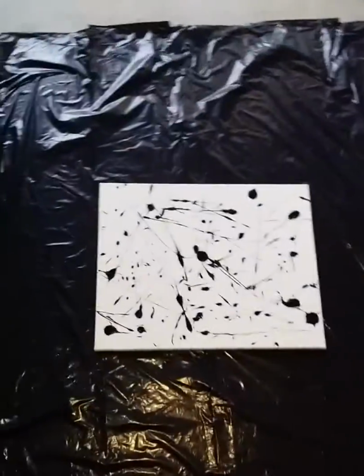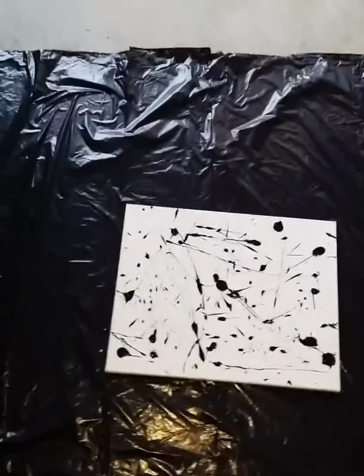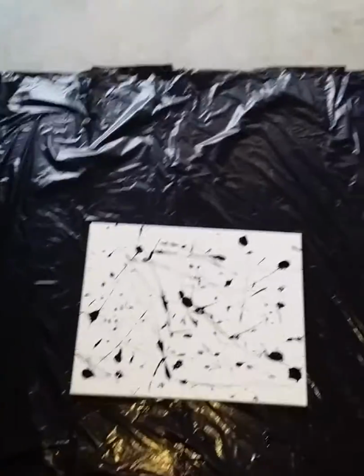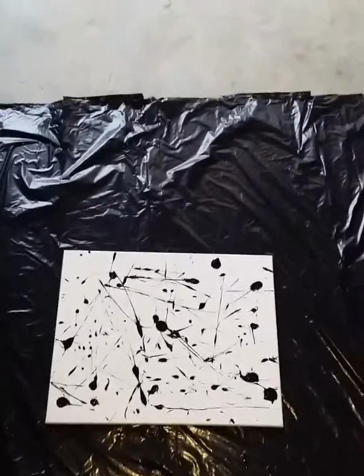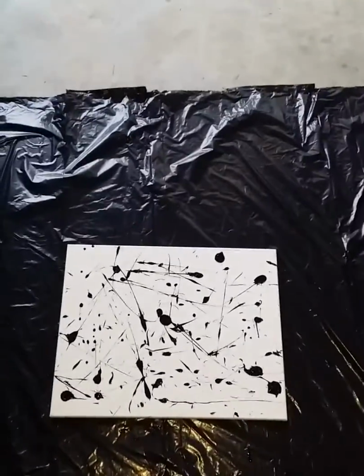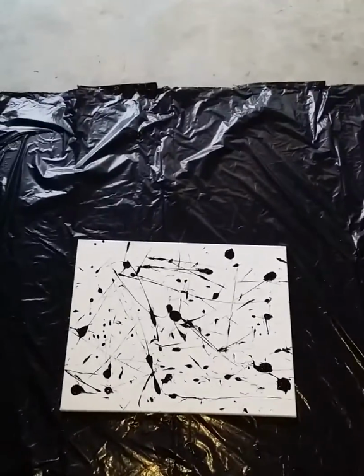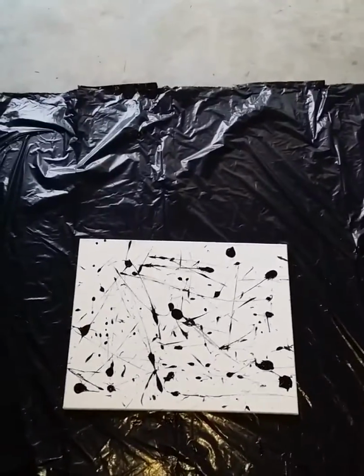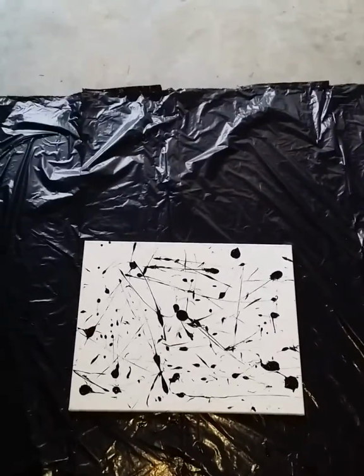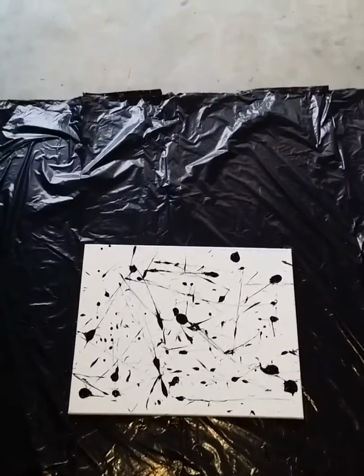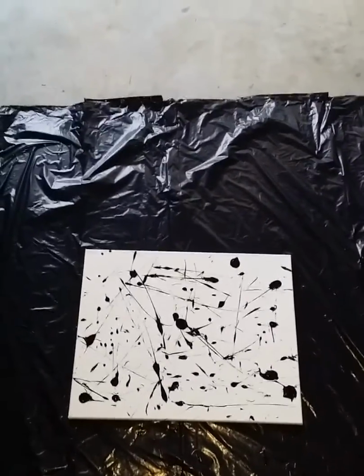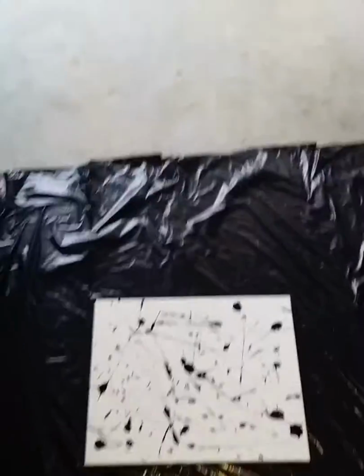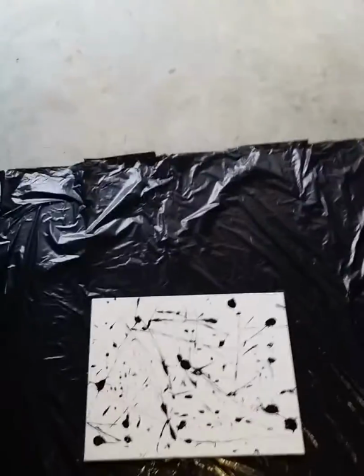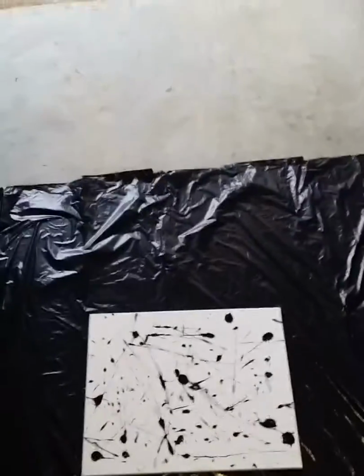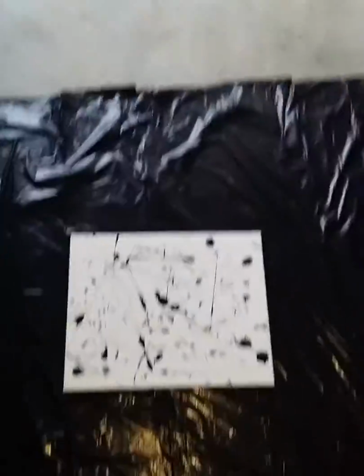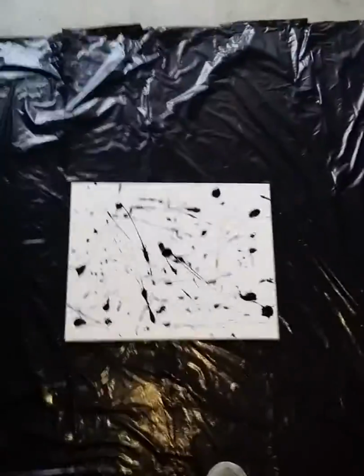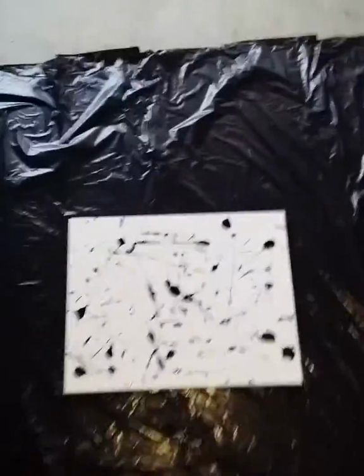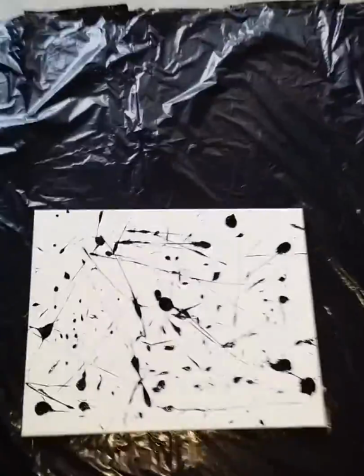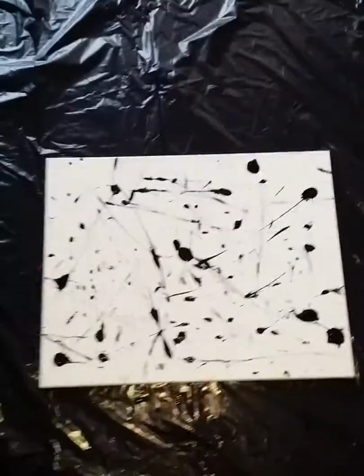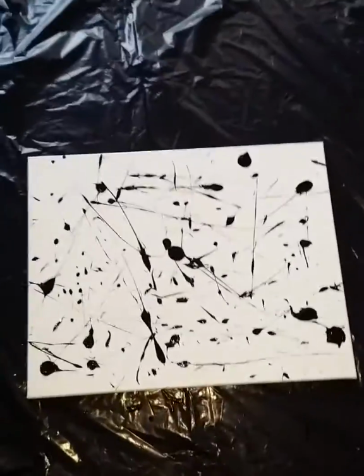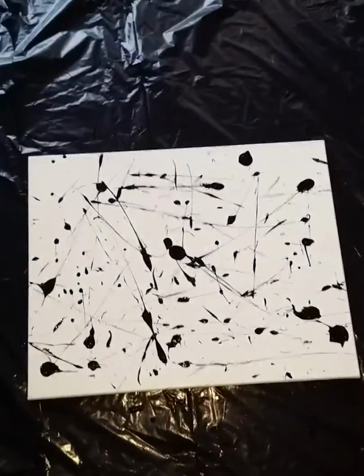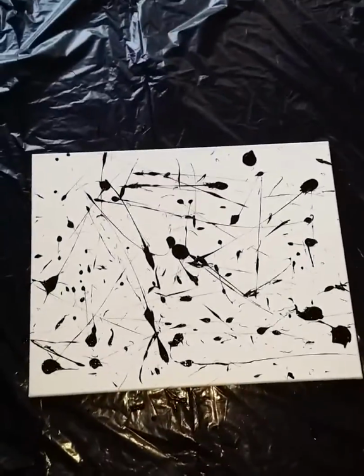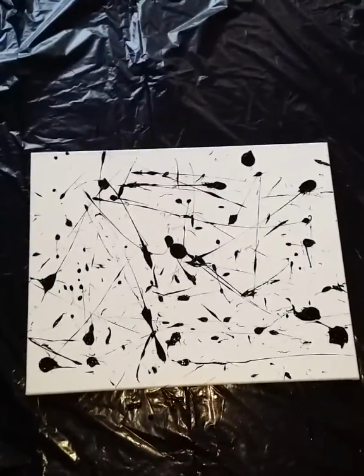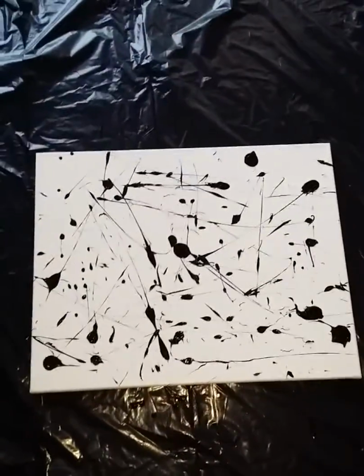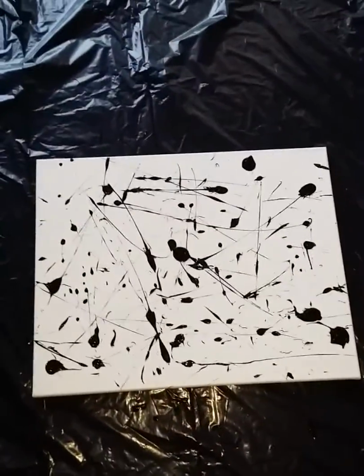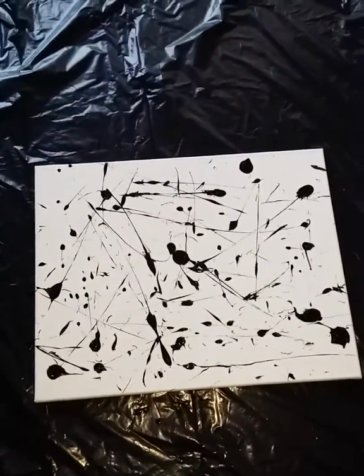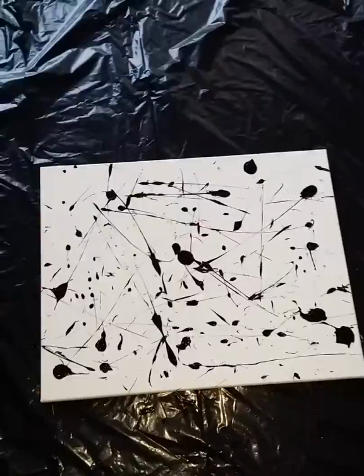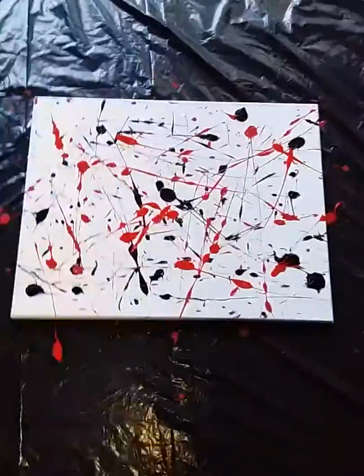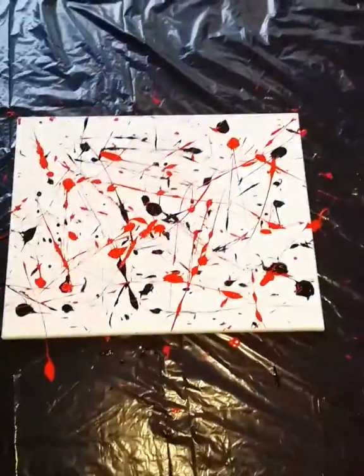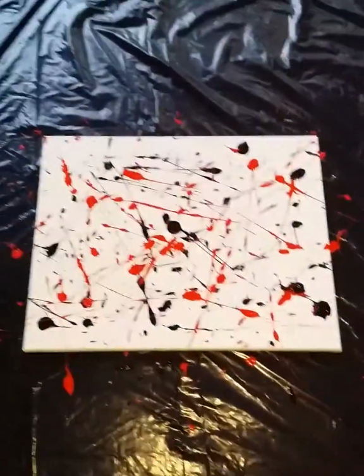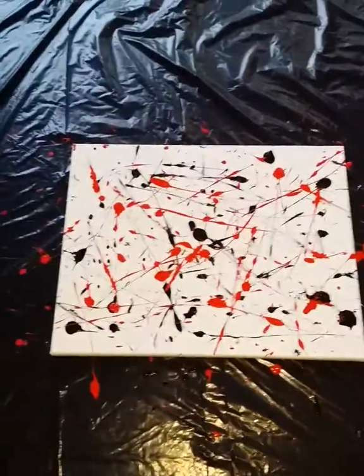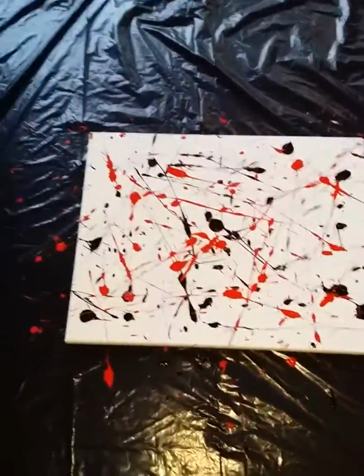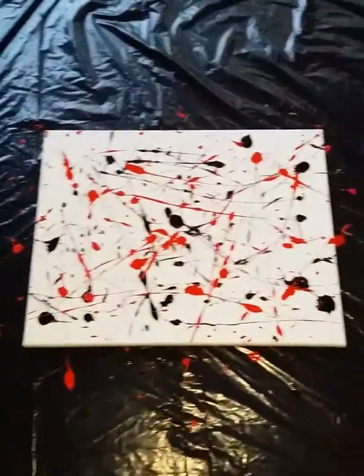Here's after I got the first color on — black — using a flat tip screwdriver. I like it. Now it's time for part two, and this is with color number two.